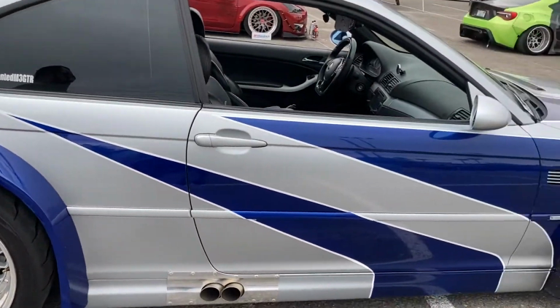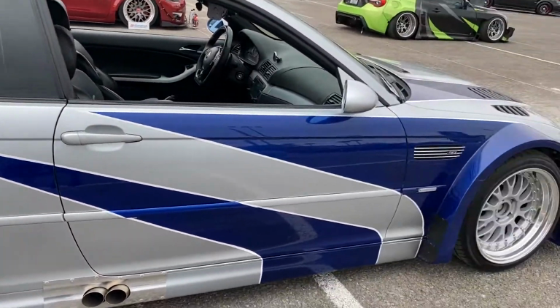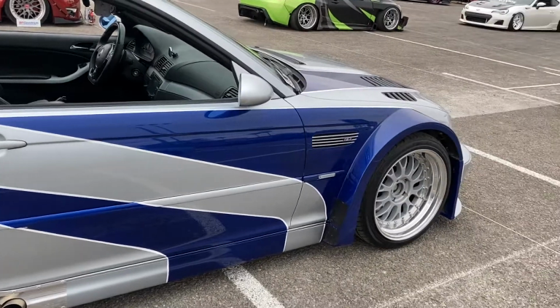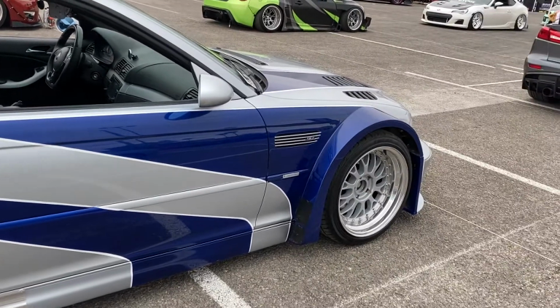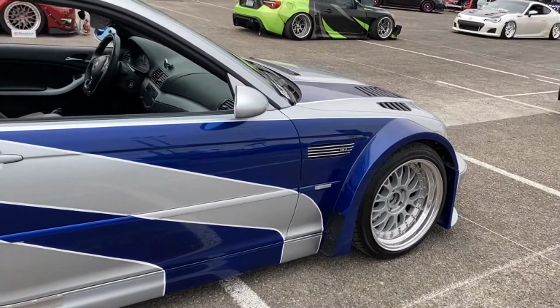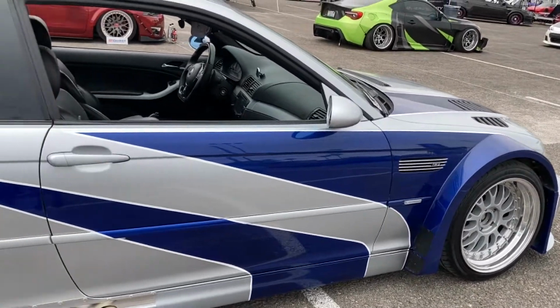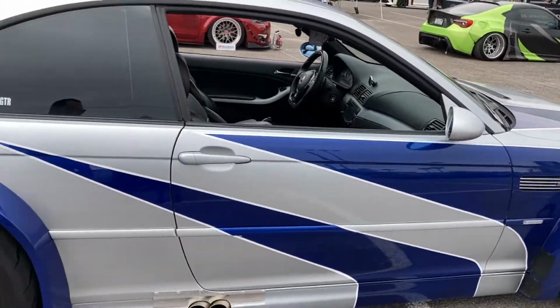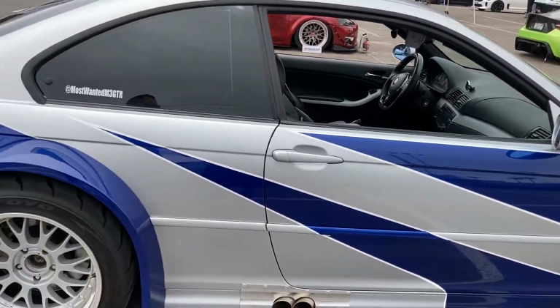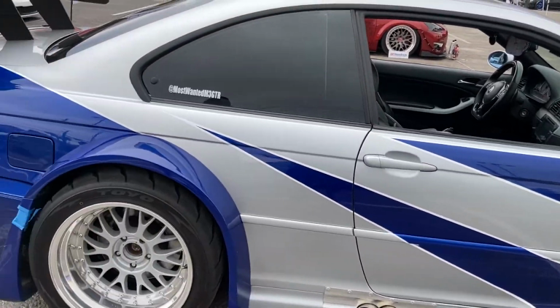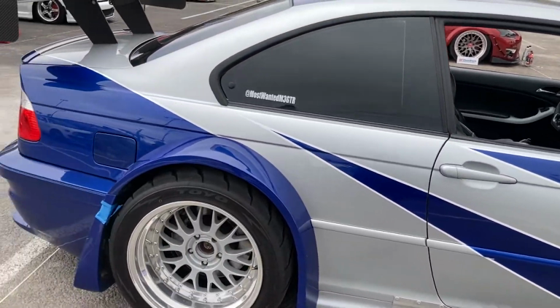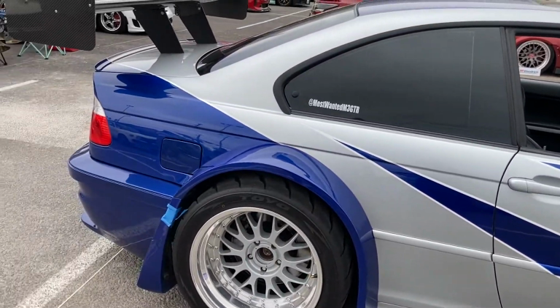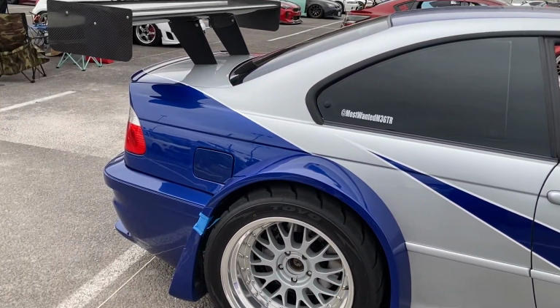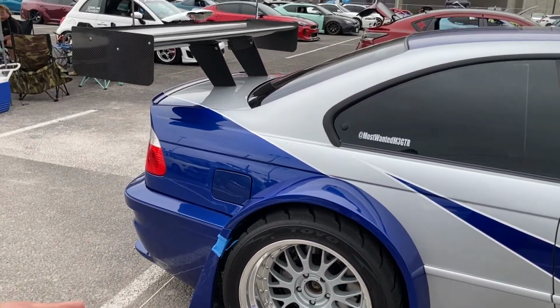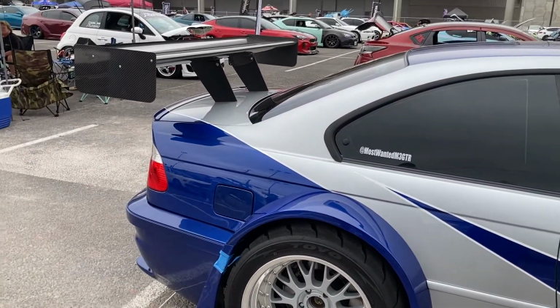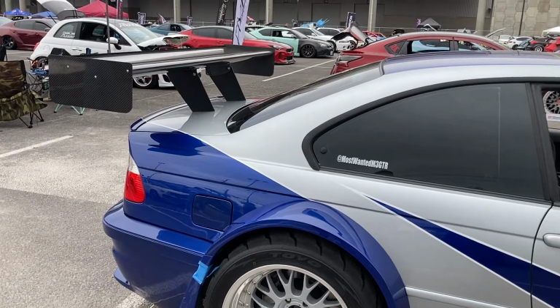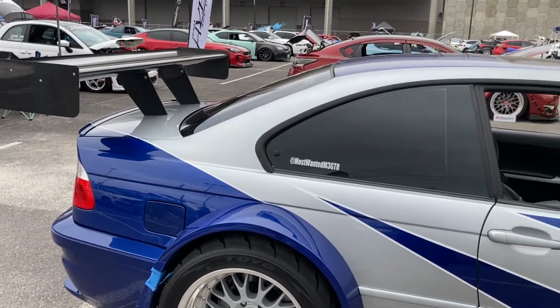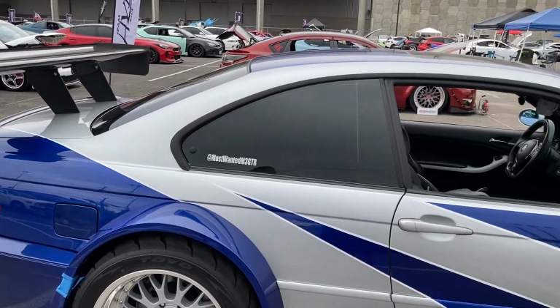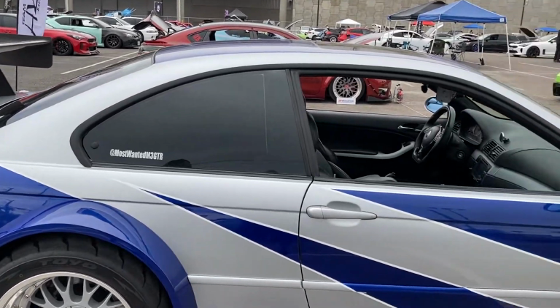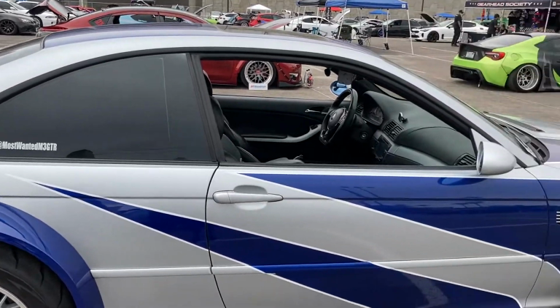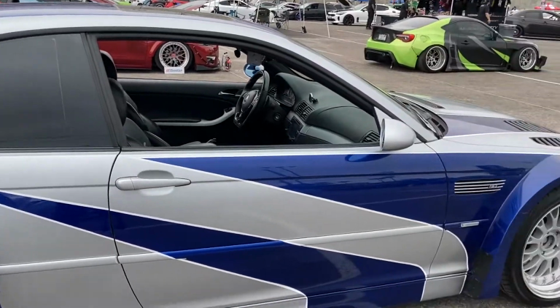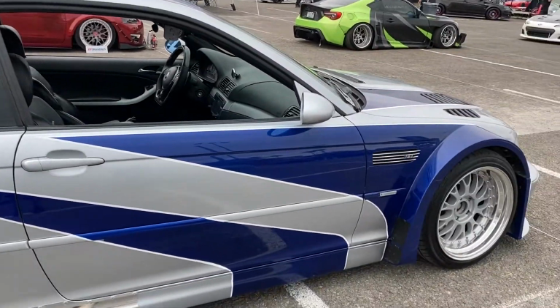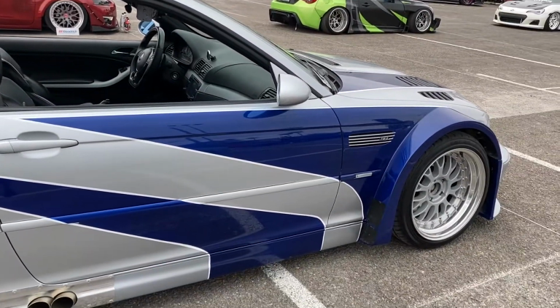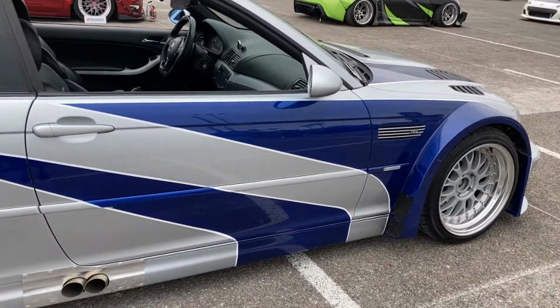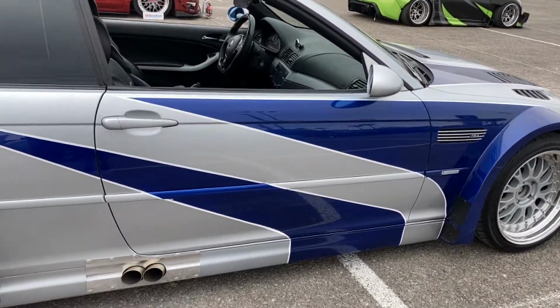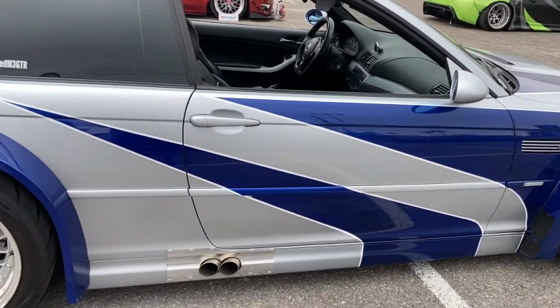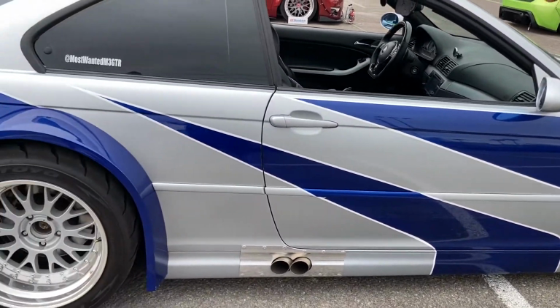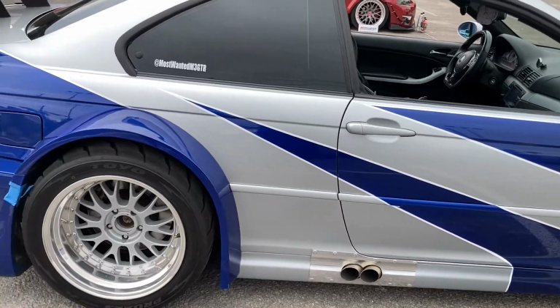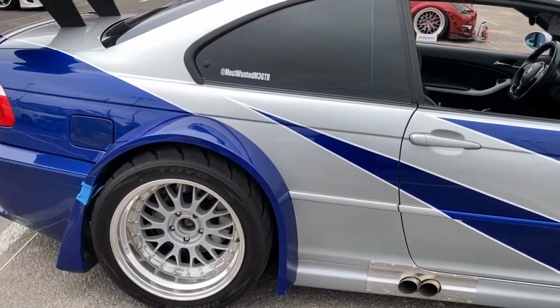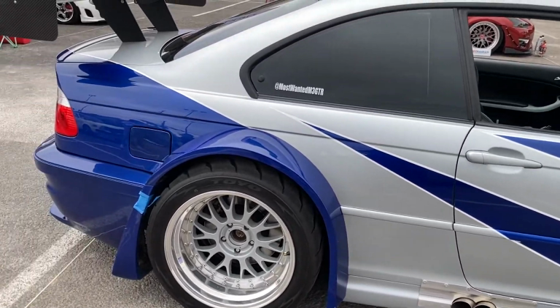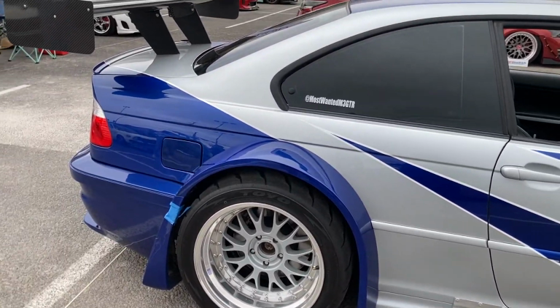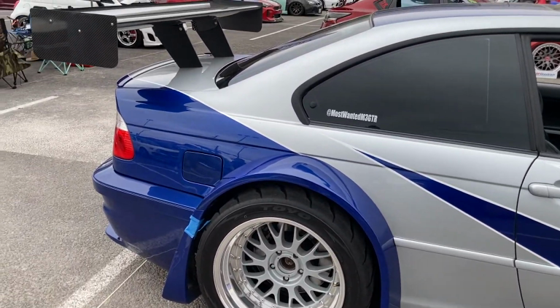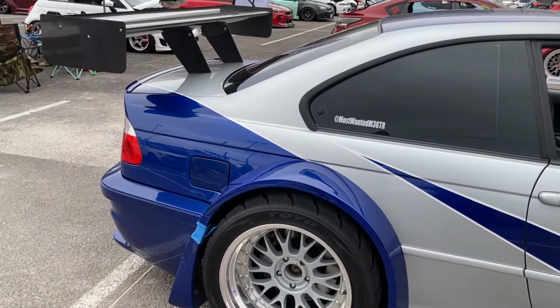And the livery on this car — is this accurate to the game? It is accurate. We had the privilege to speak to the designers of the game, and they just said follow the body lines. That's what we did.